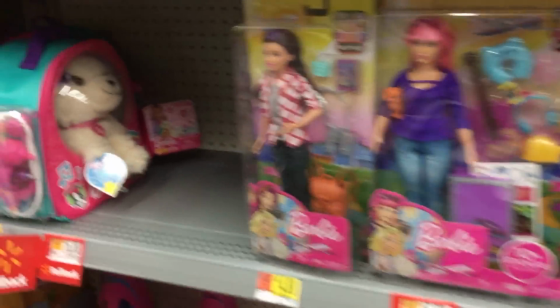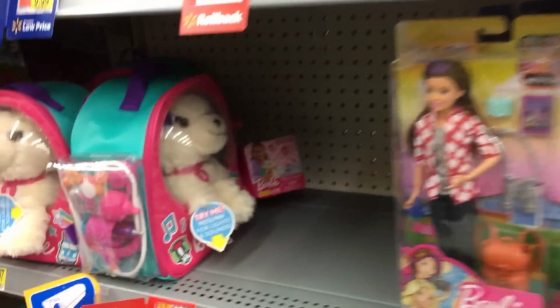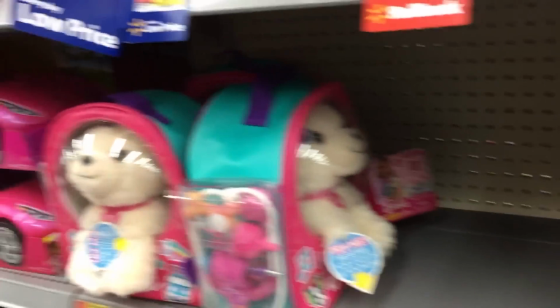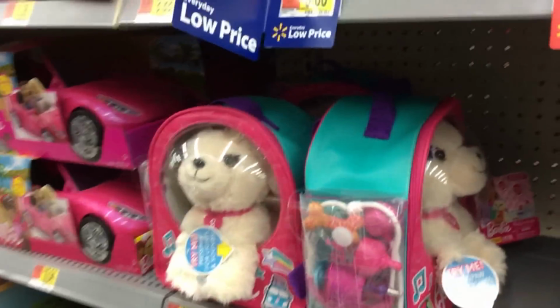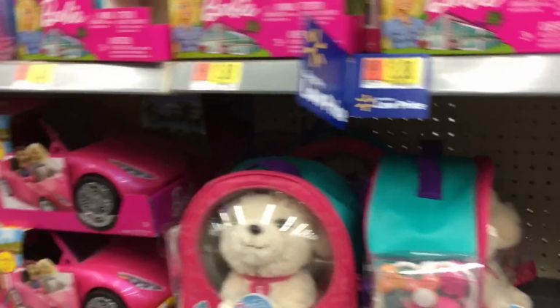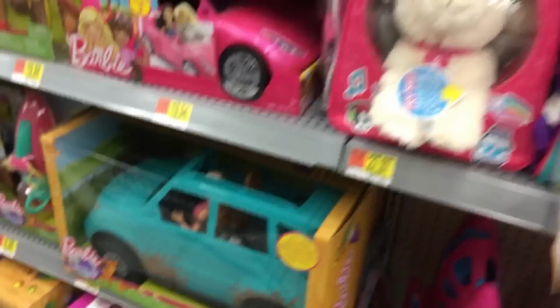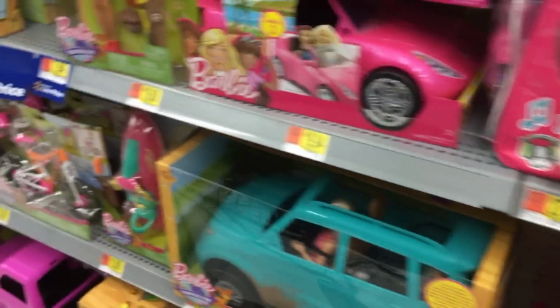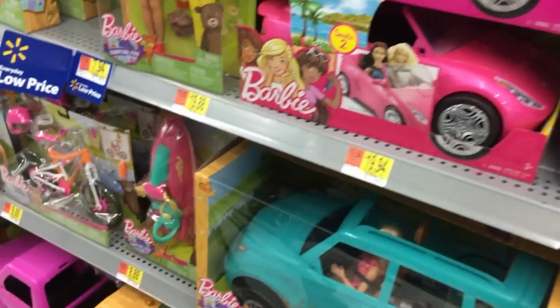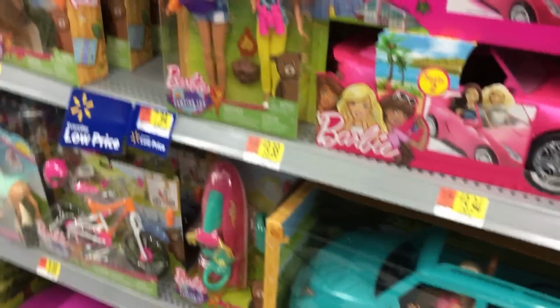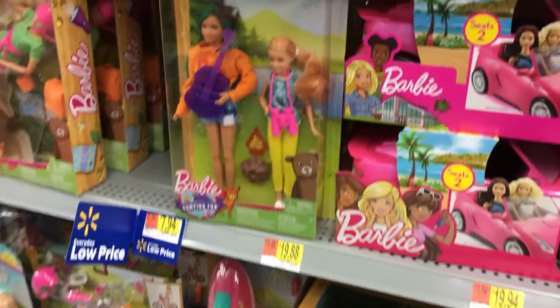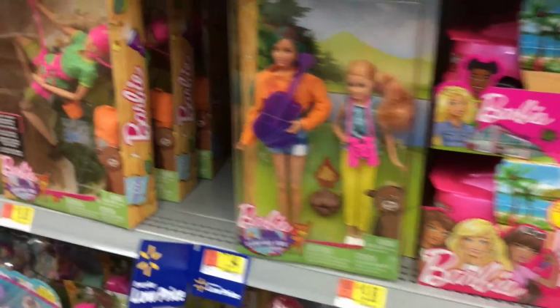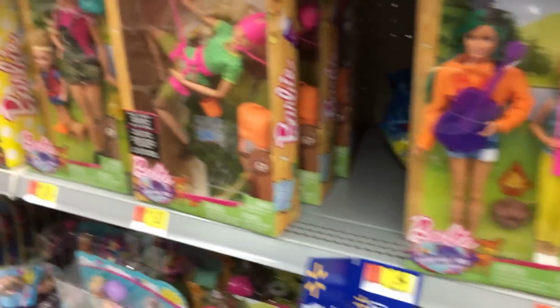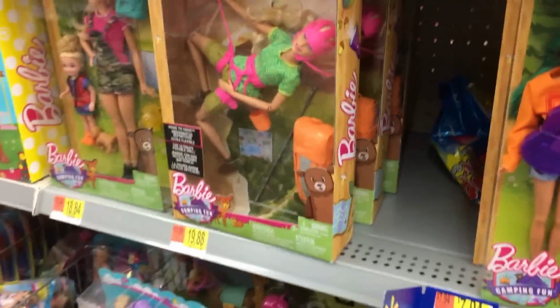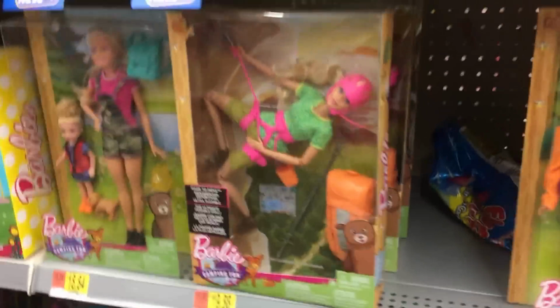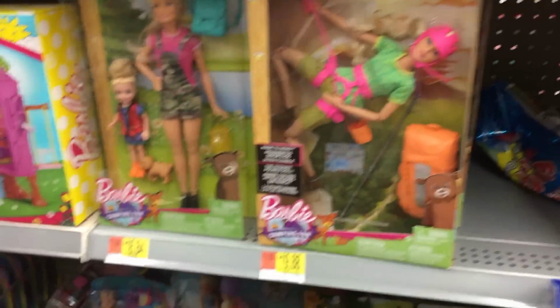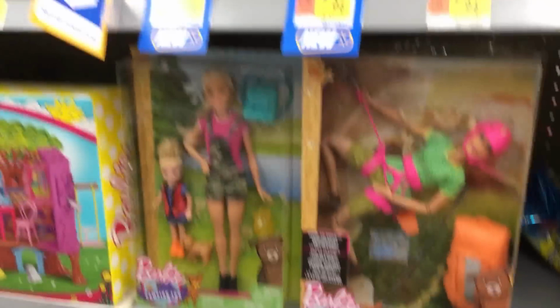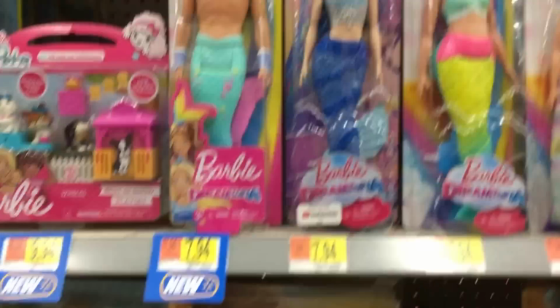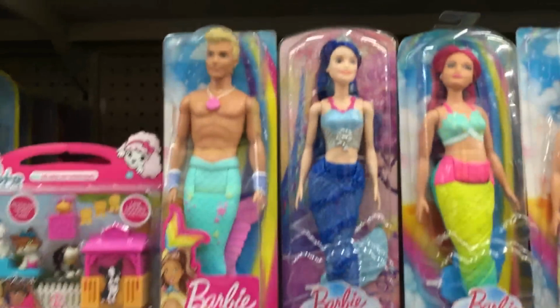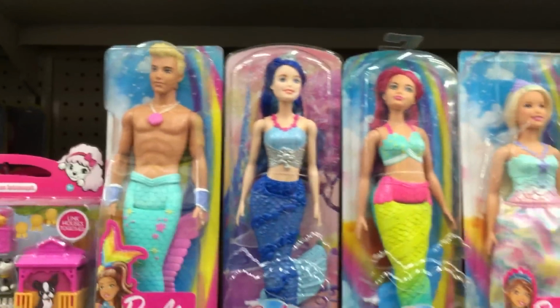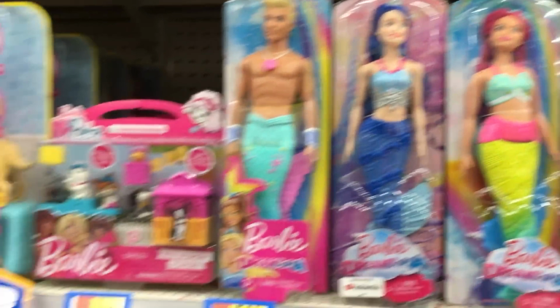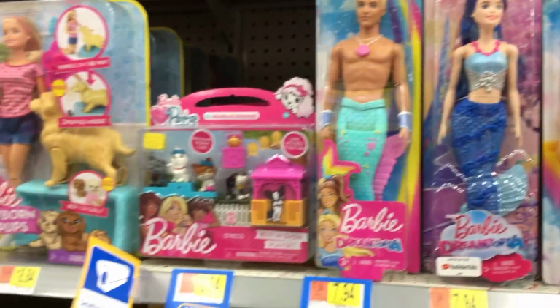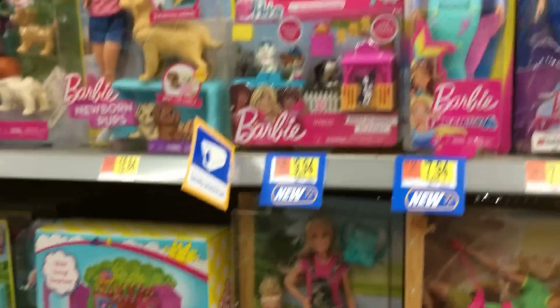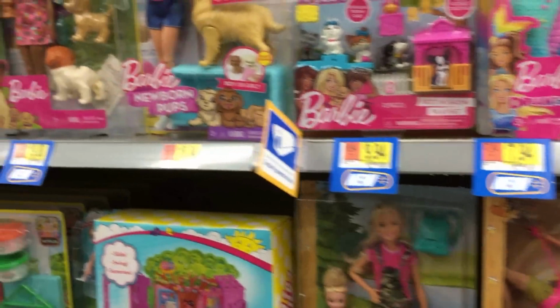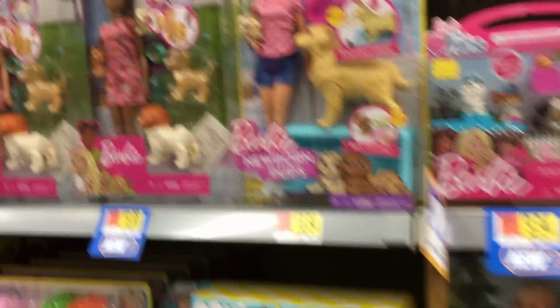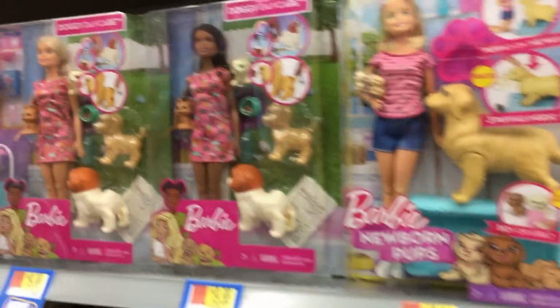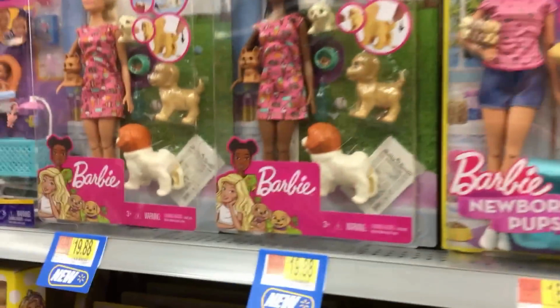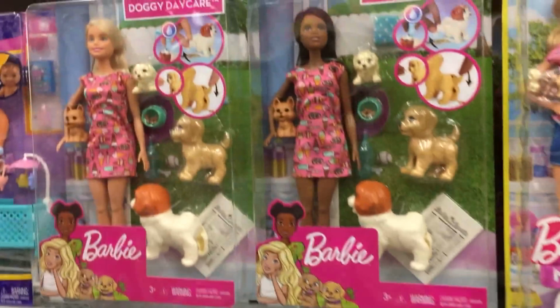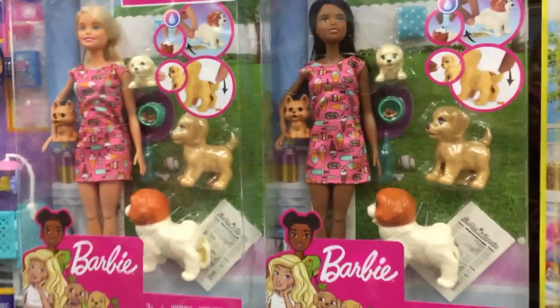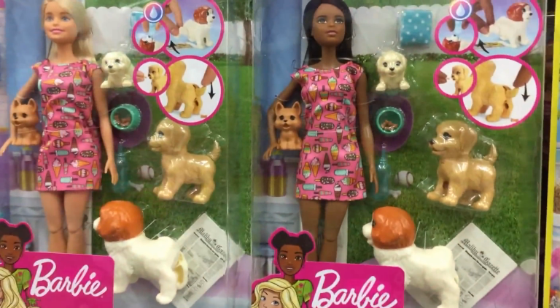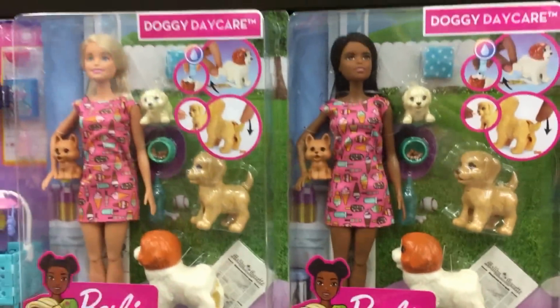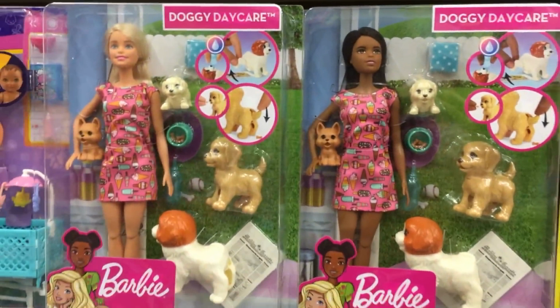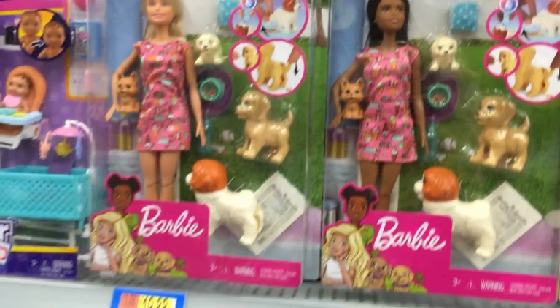And then we have Barbie — Barbie has almost a whole aisle, they are spreading like wildfire. I love it. We have the new Dreamtopia stuff and look at these doggy daycare sets — those are so cute.